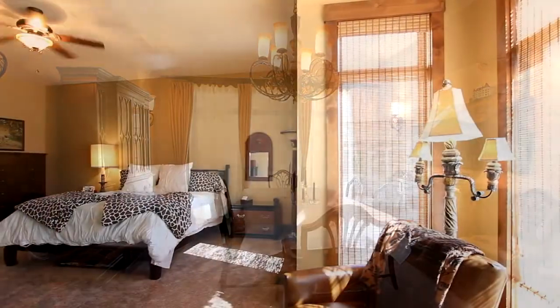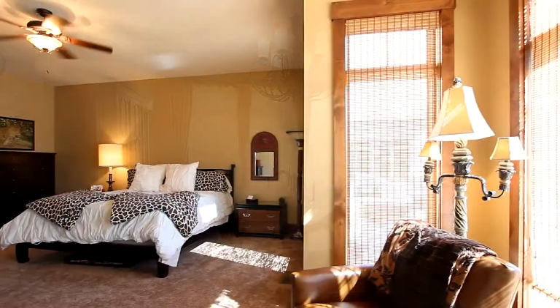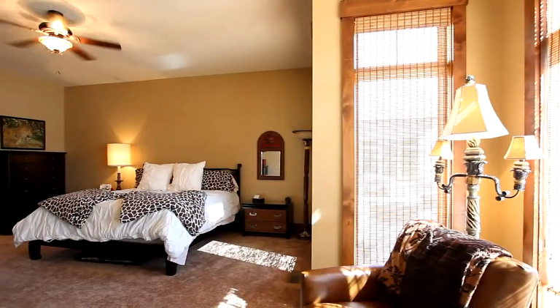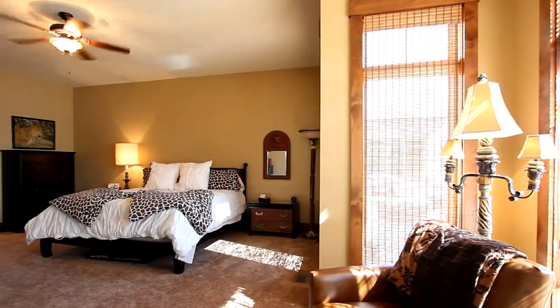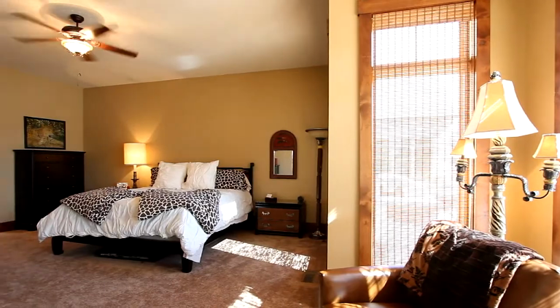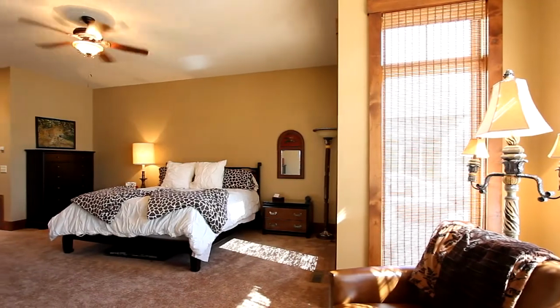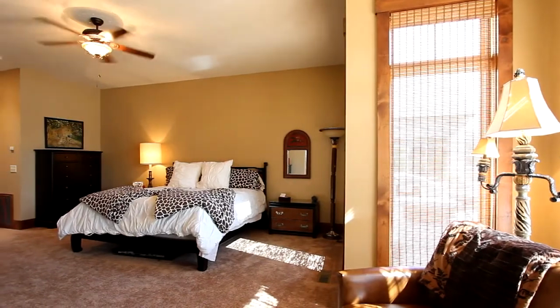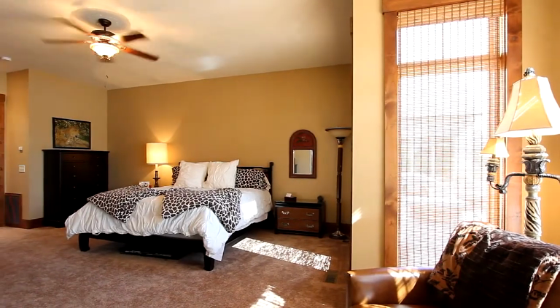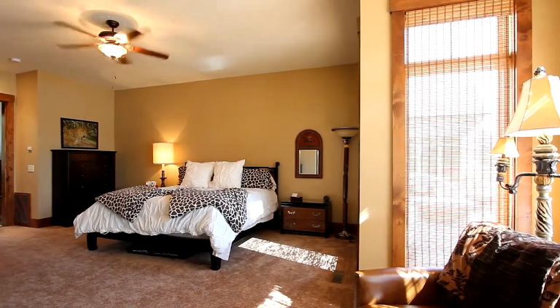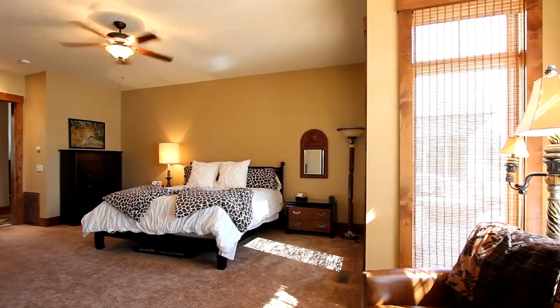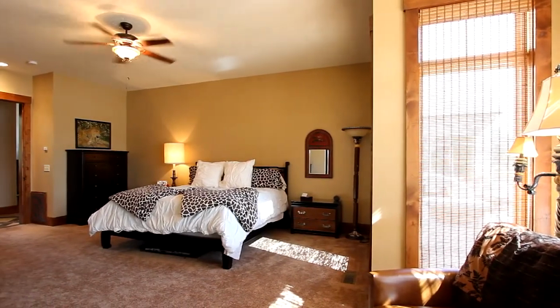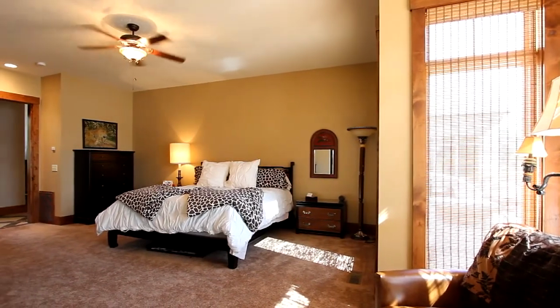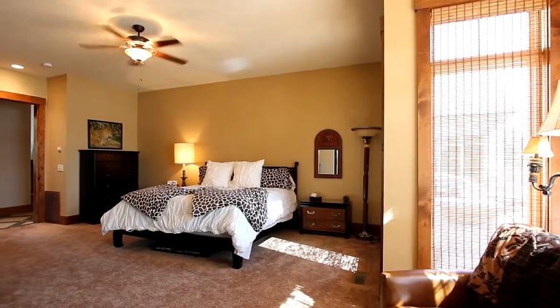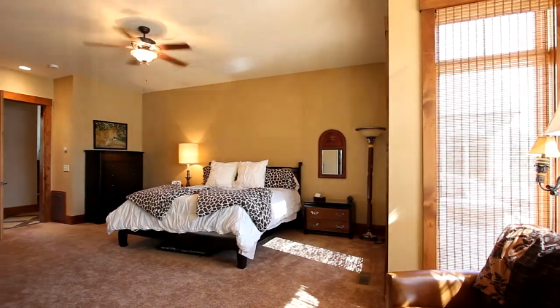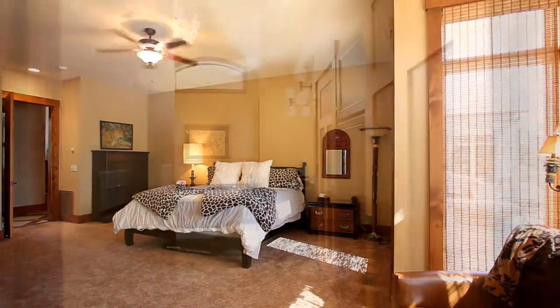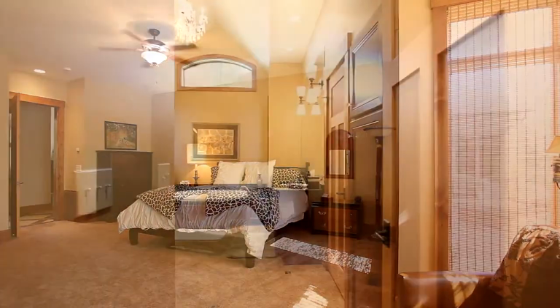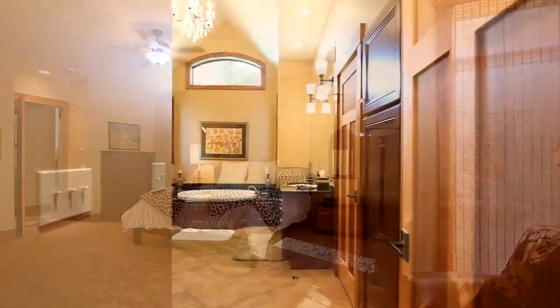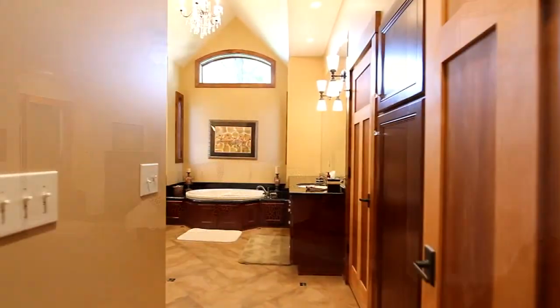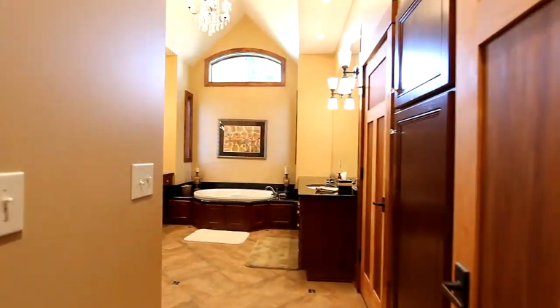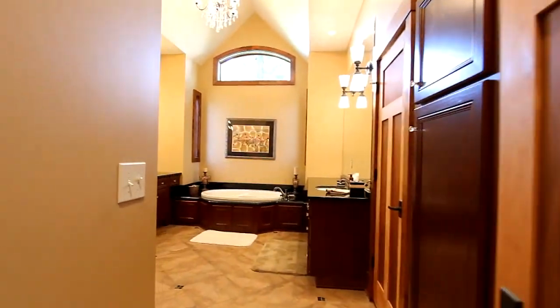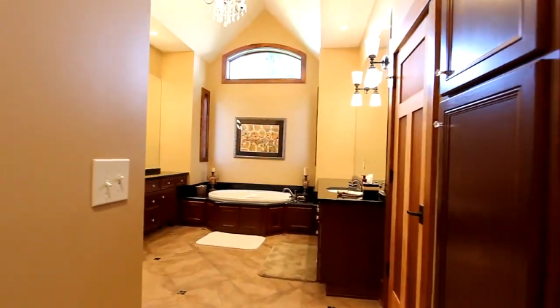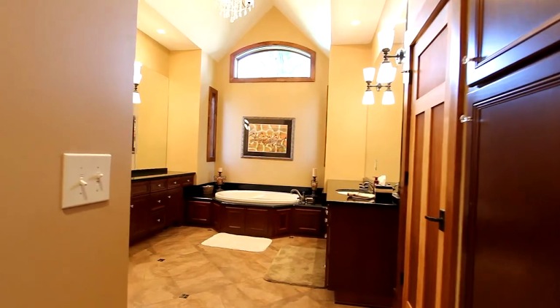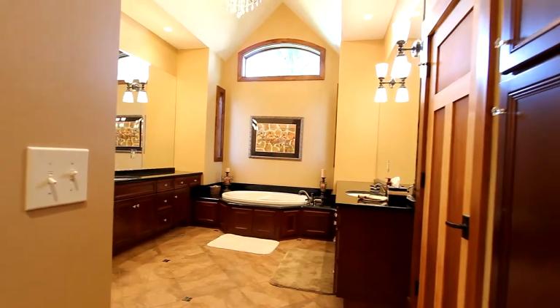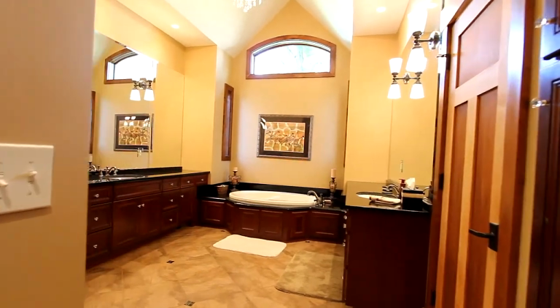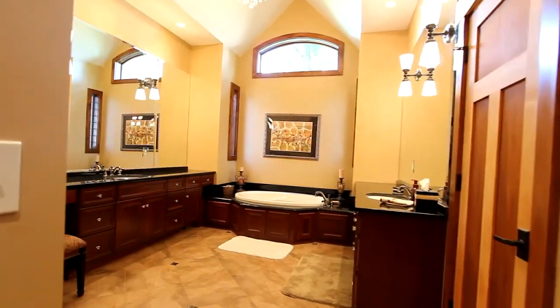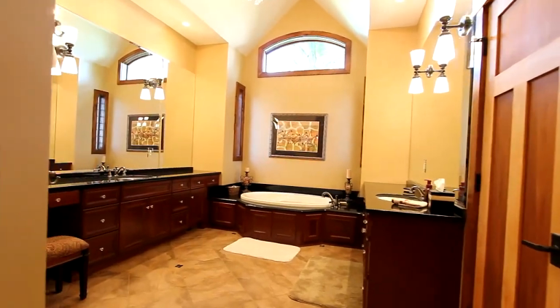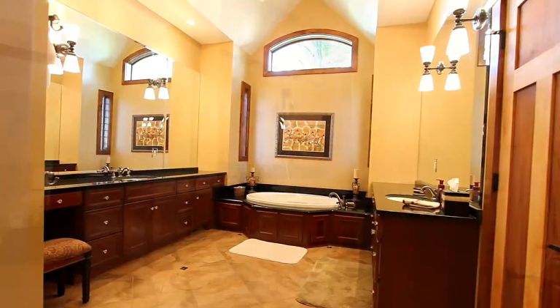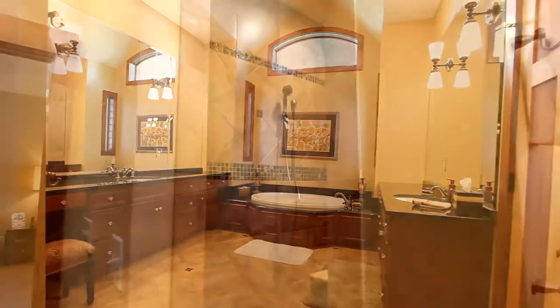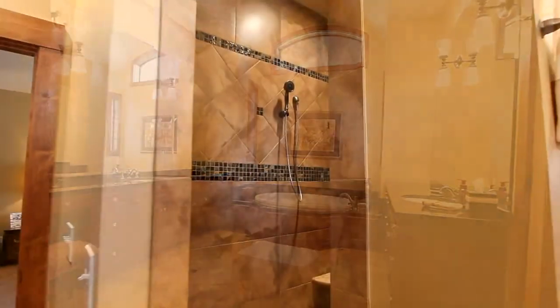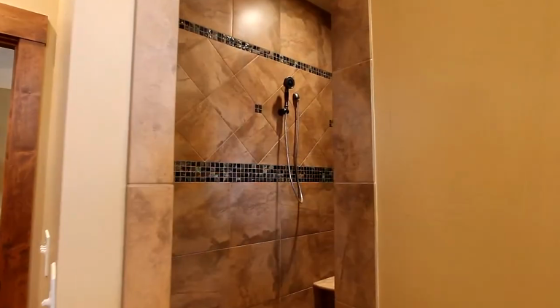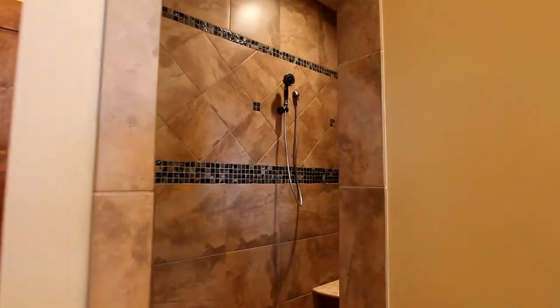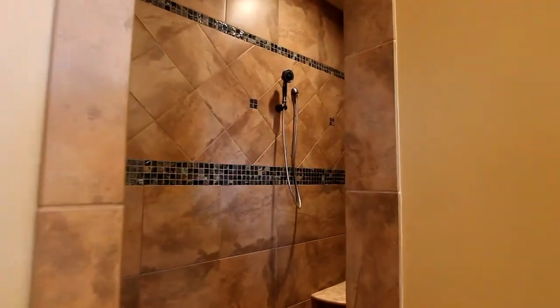The master bedroom on the main floor is open with an abundance of light, and your master bath features dual vanities, a large jet tub, and a walk-in shower.